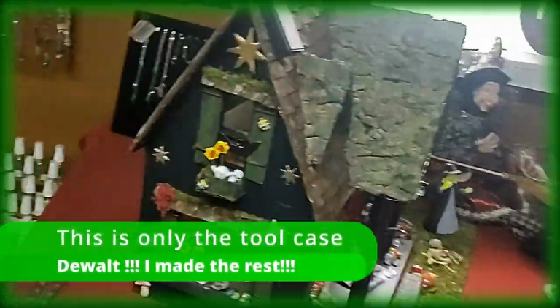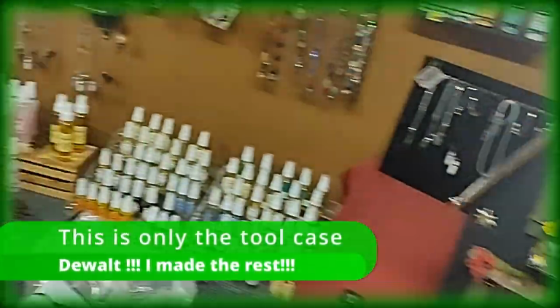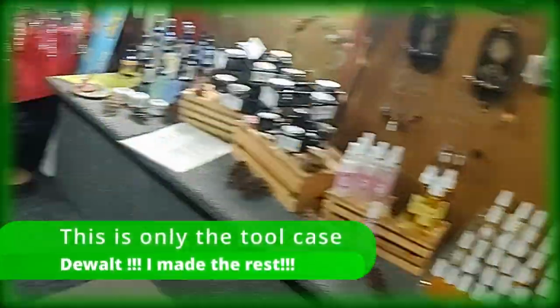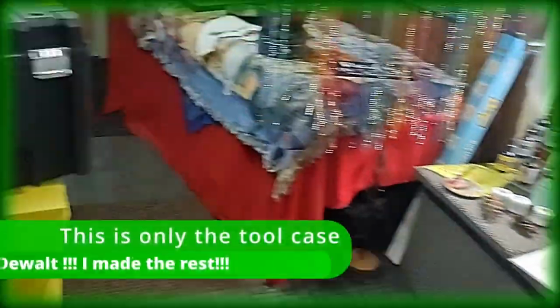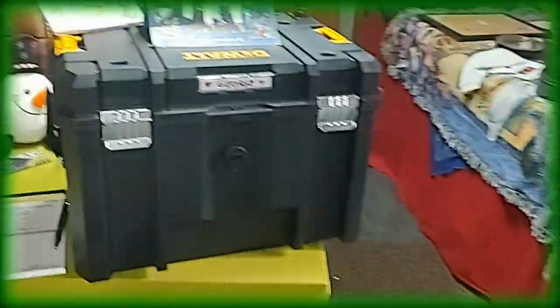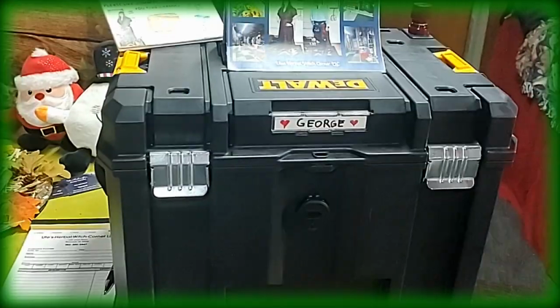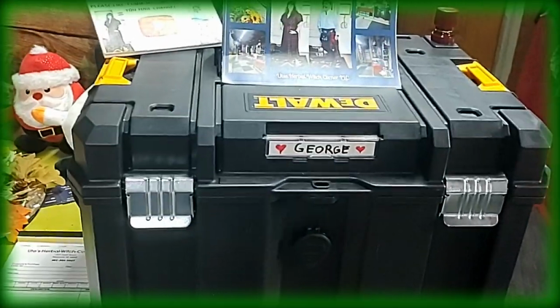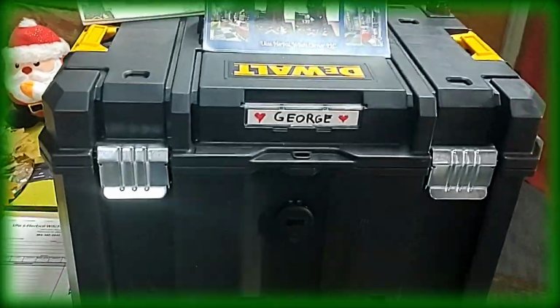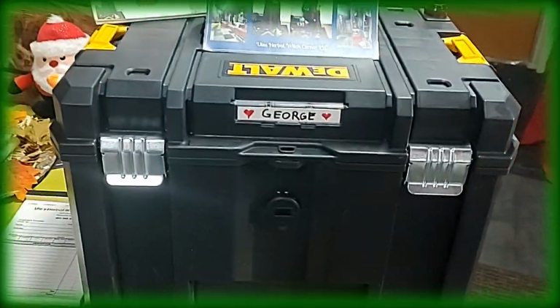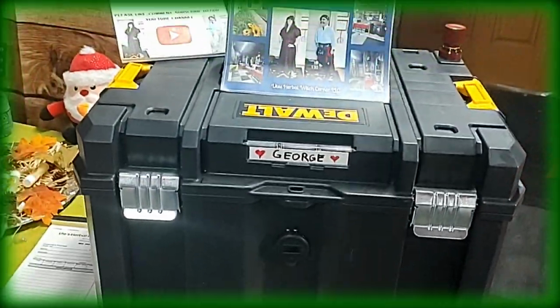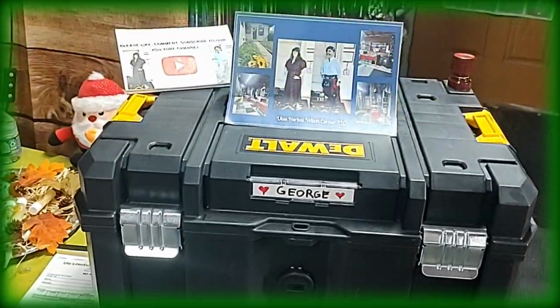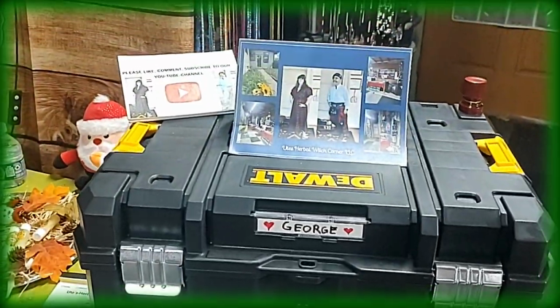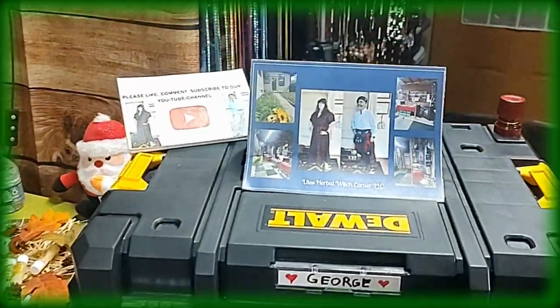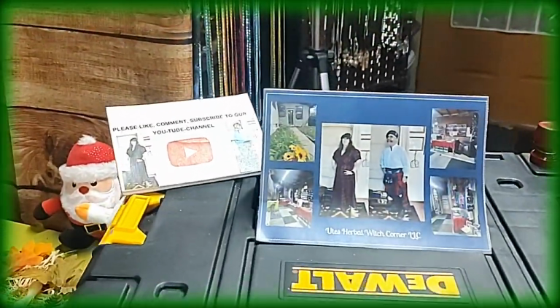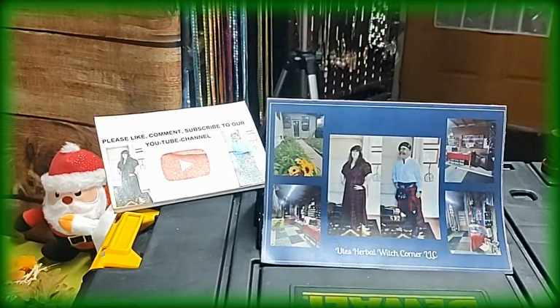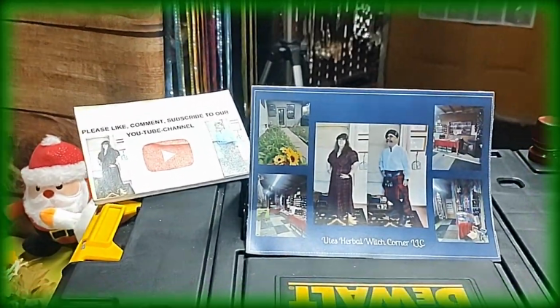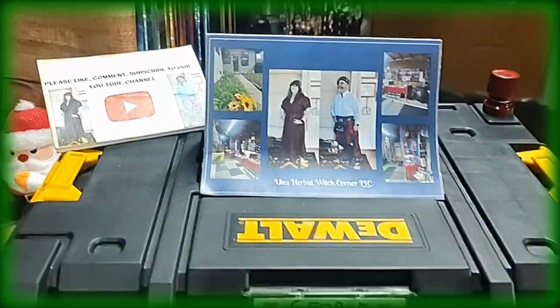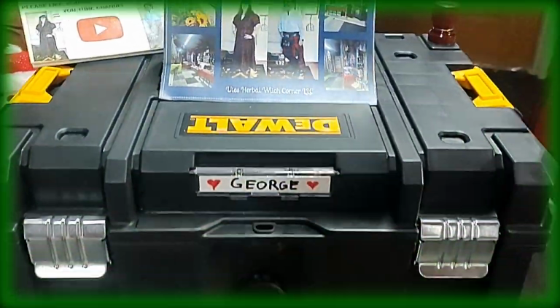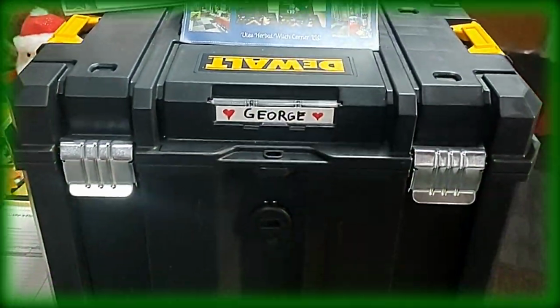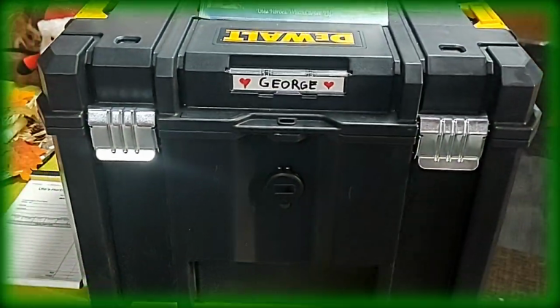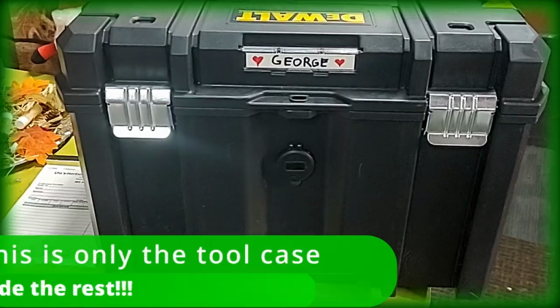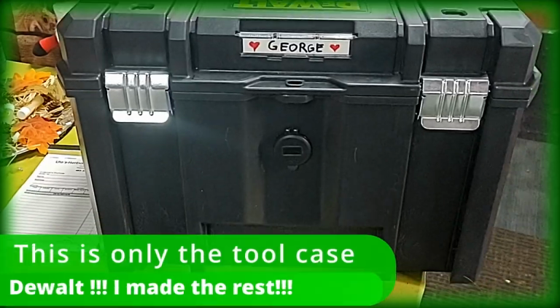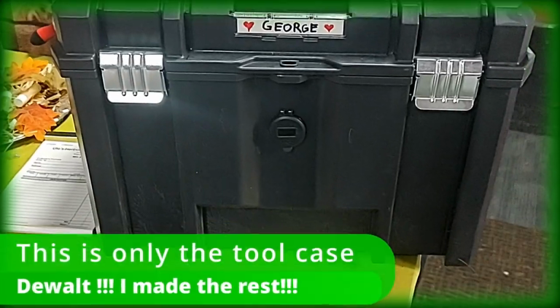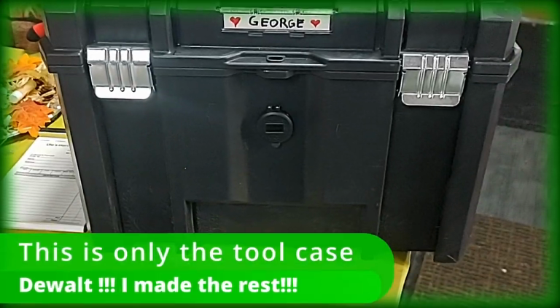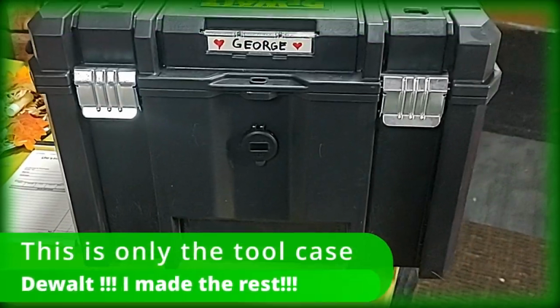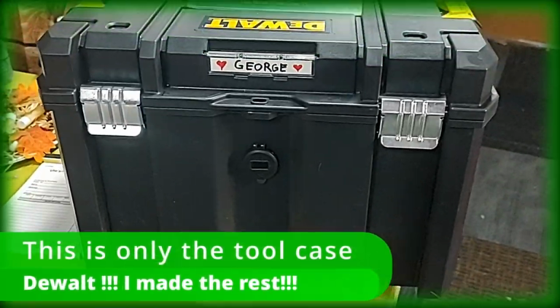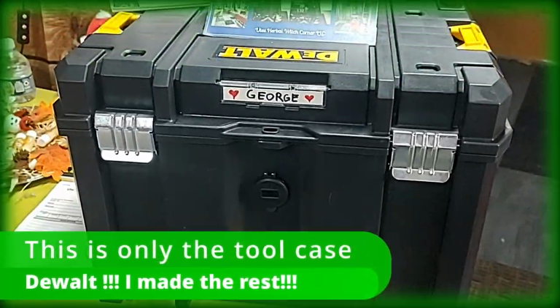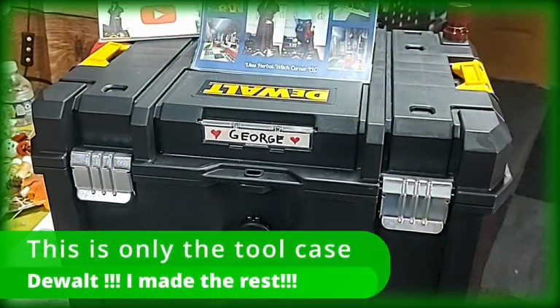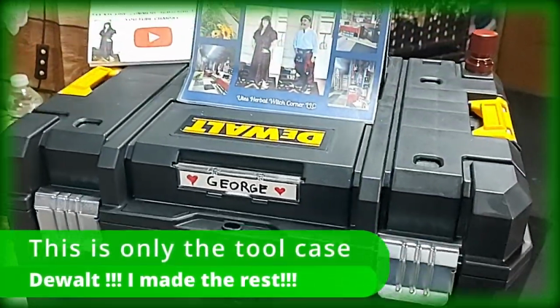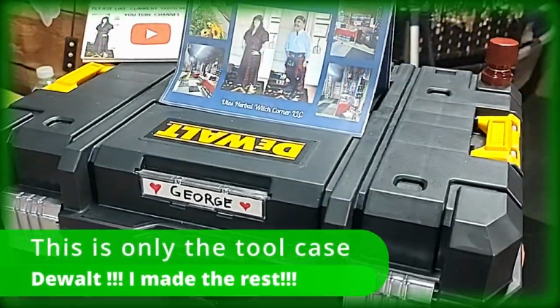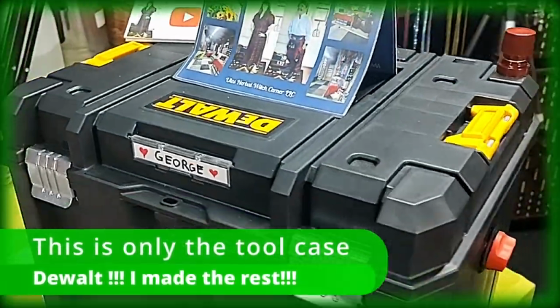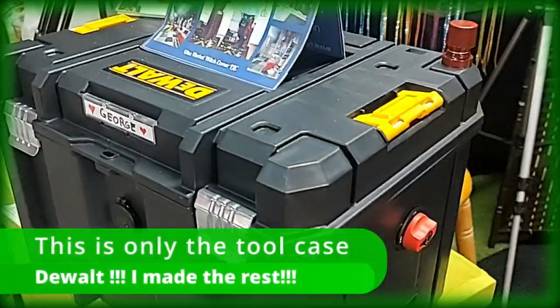We made something new here, and it's called George. Yes, please check us out on YouTube. George is now our battery backup for all our lights when we go to shows.